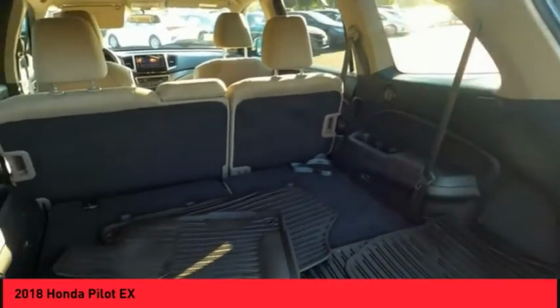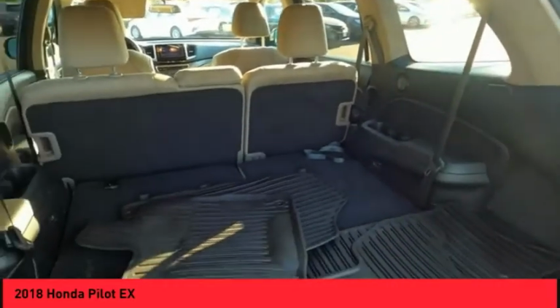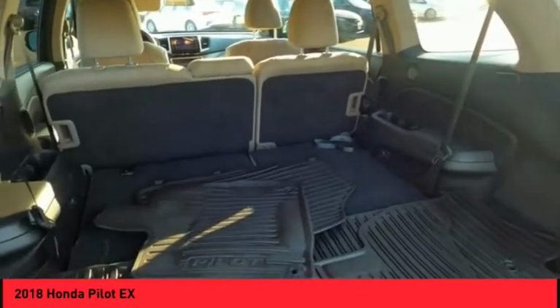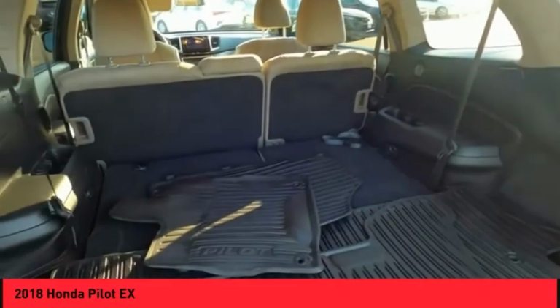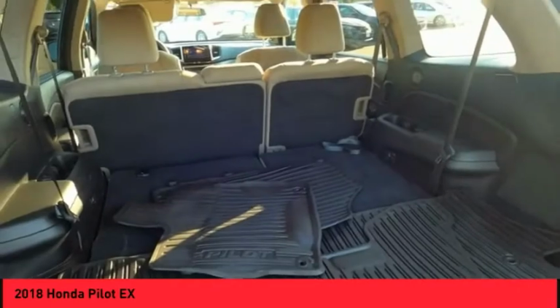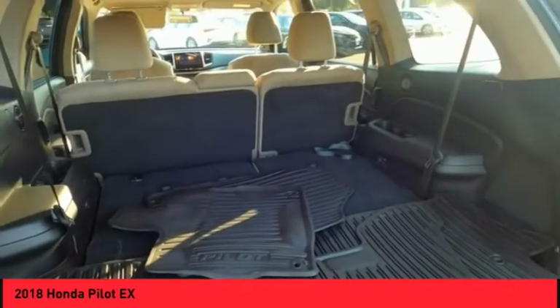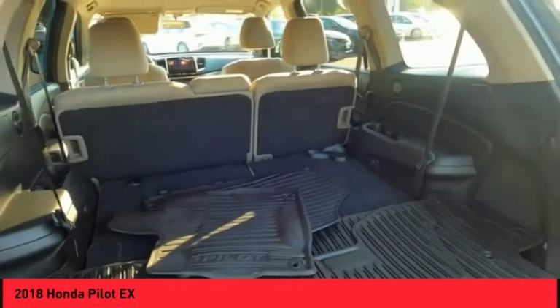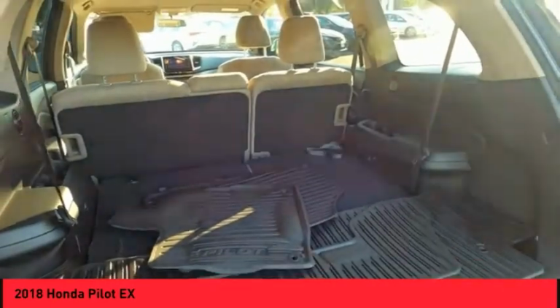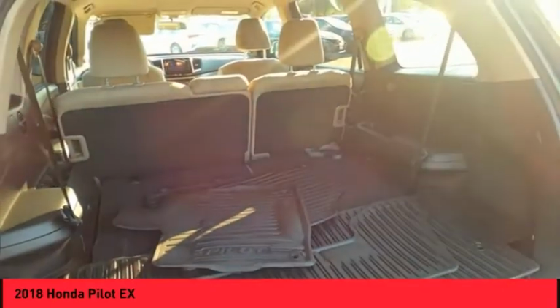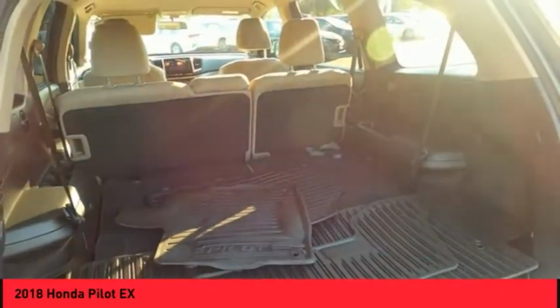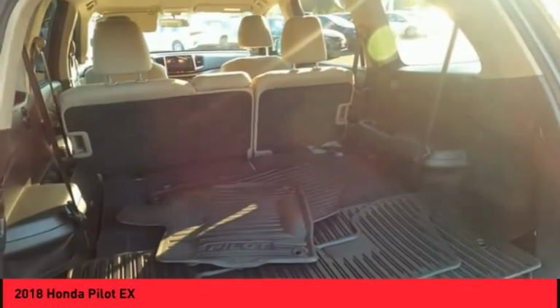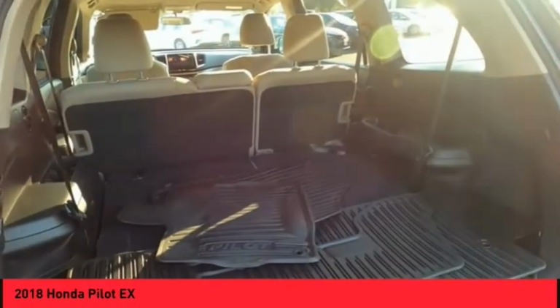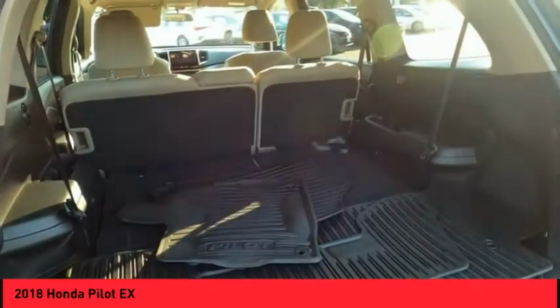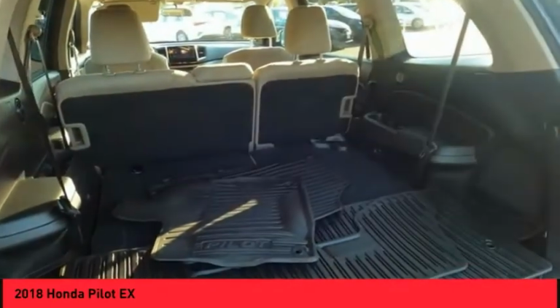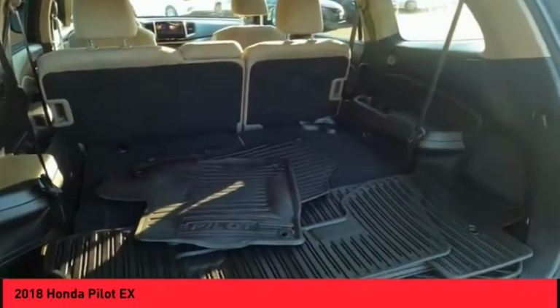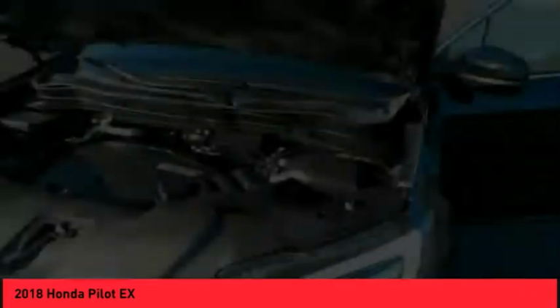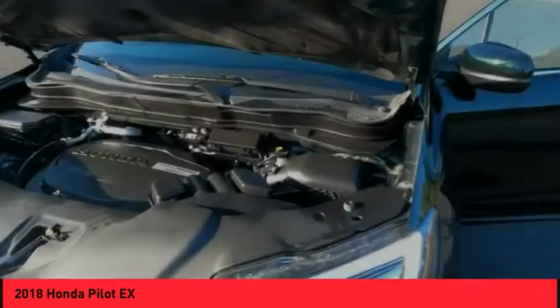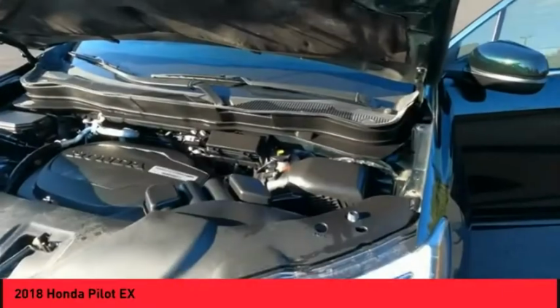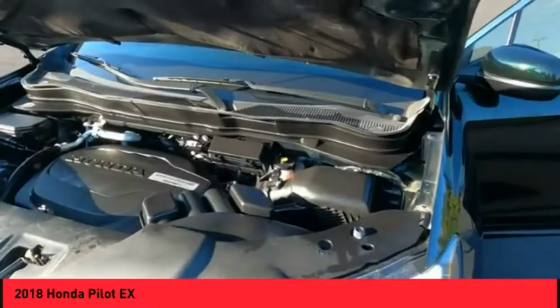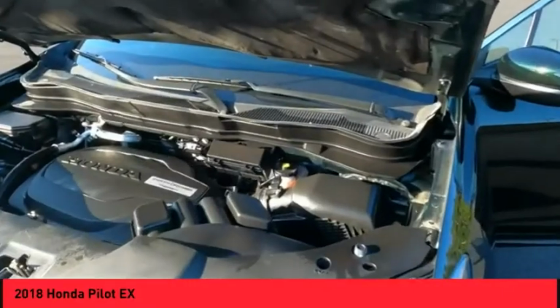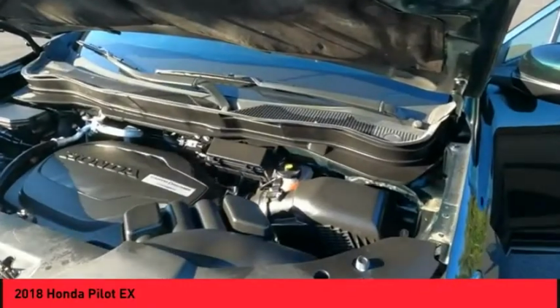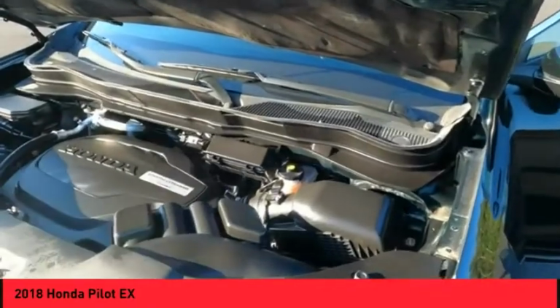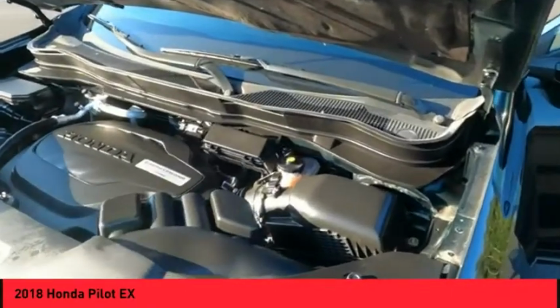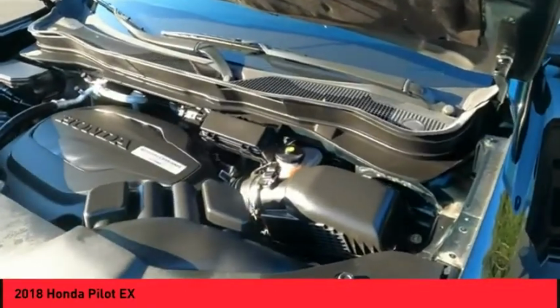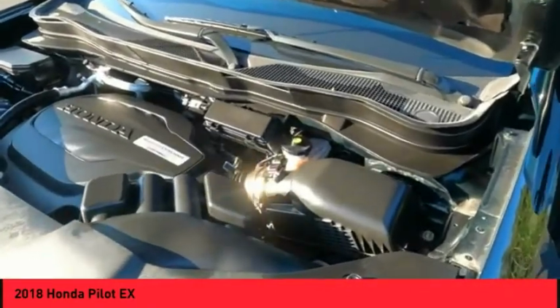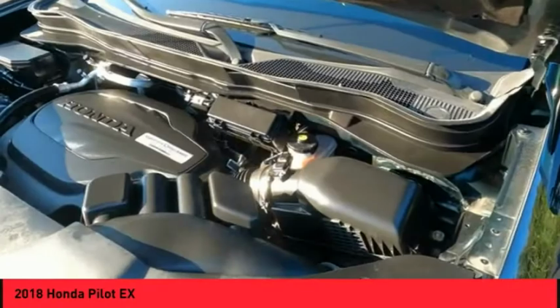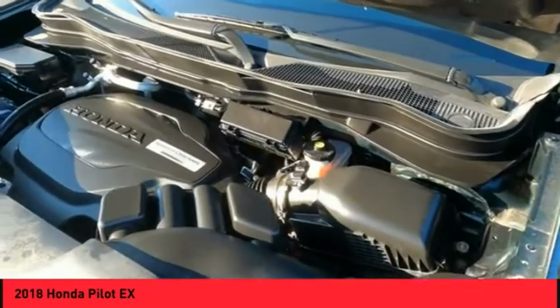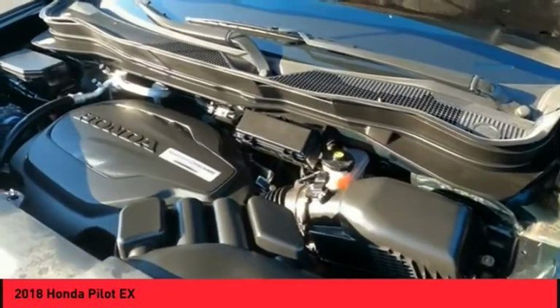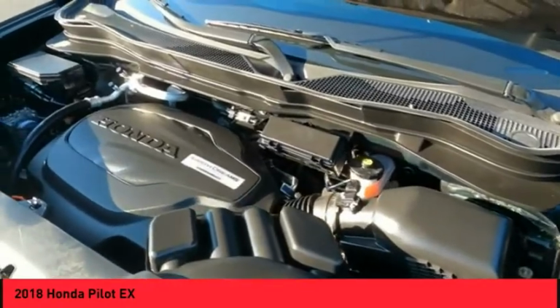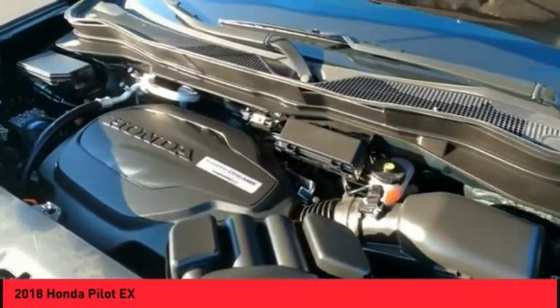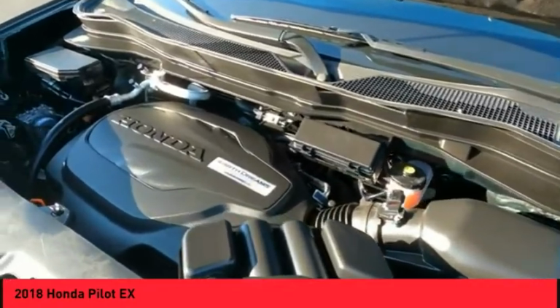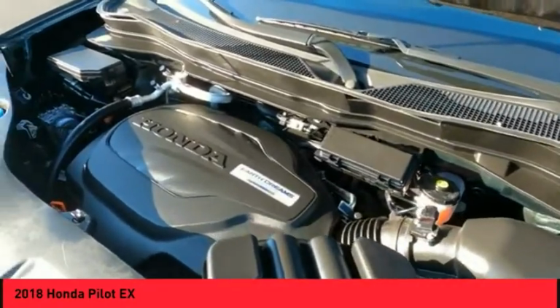Electronic messaging assistance with read function. Capless fuel filler system. Cruise control. This beauty is sure to make you the talk of the neighborhood.